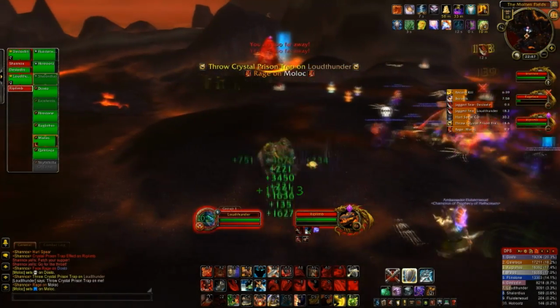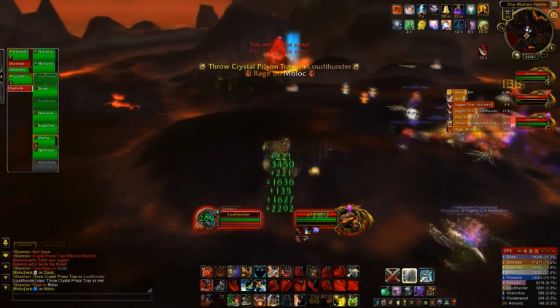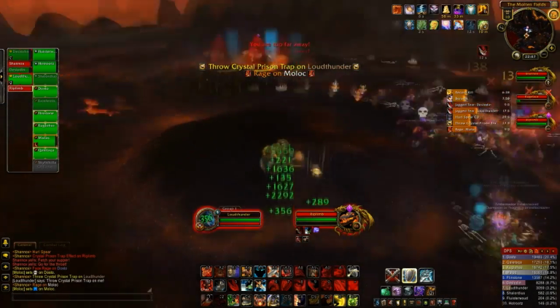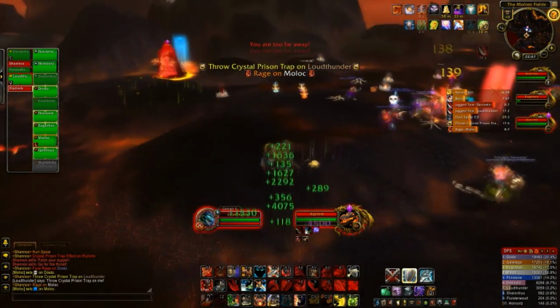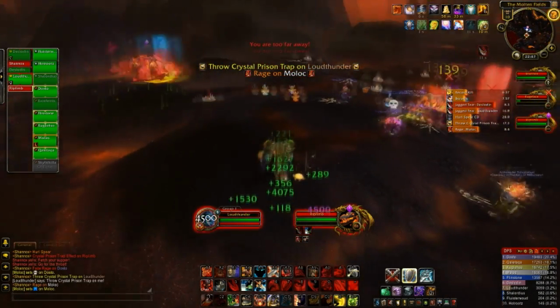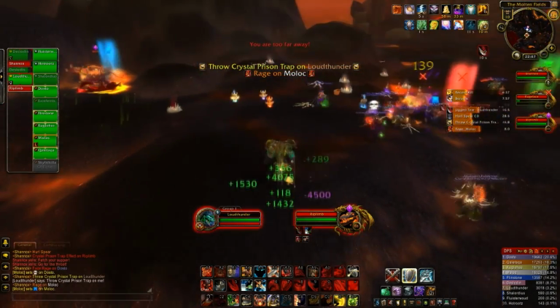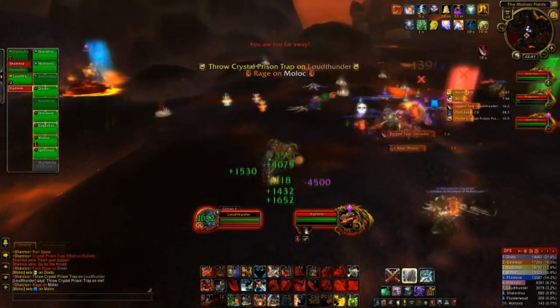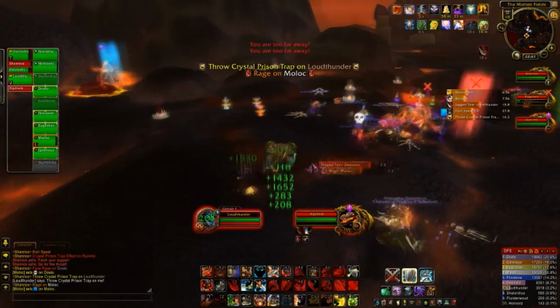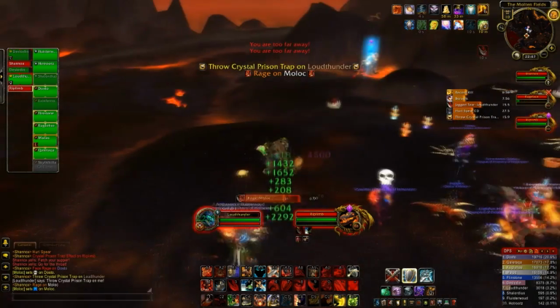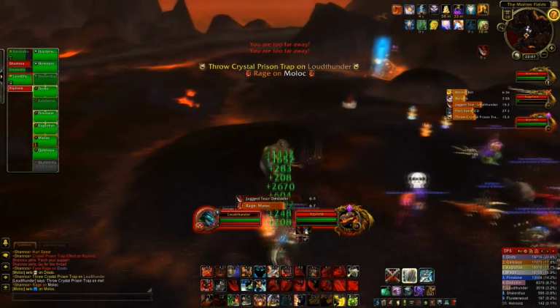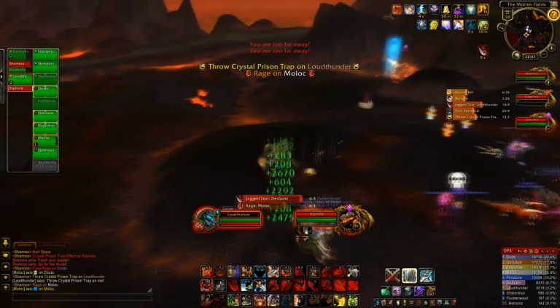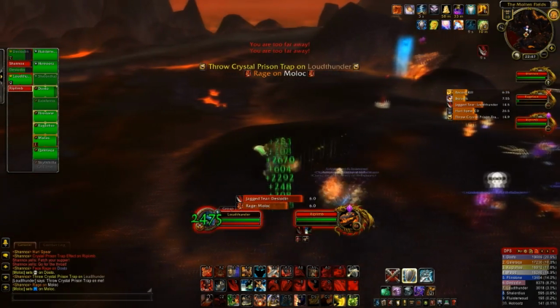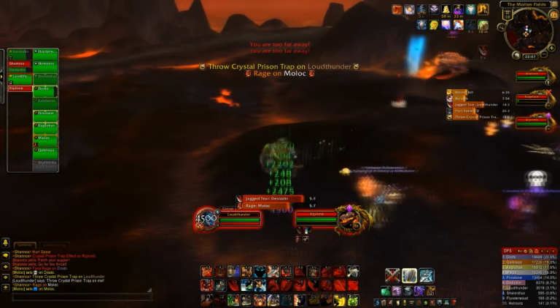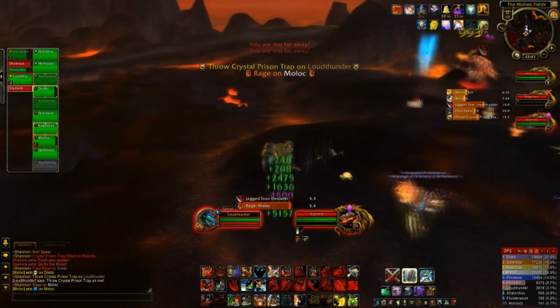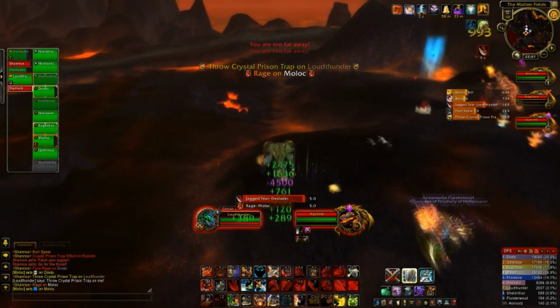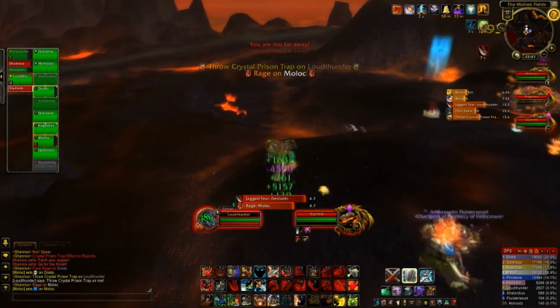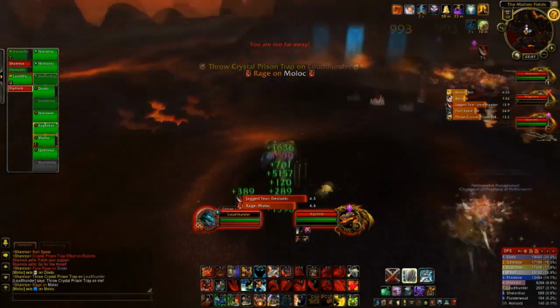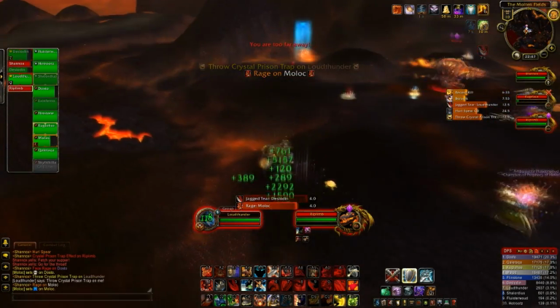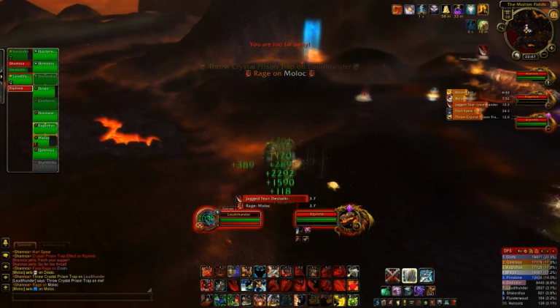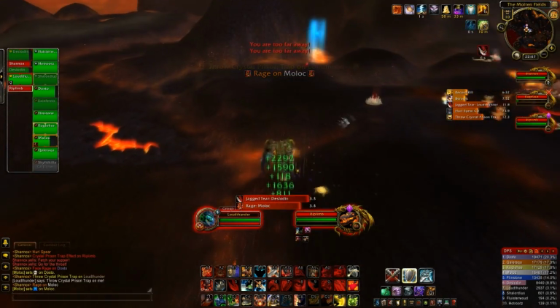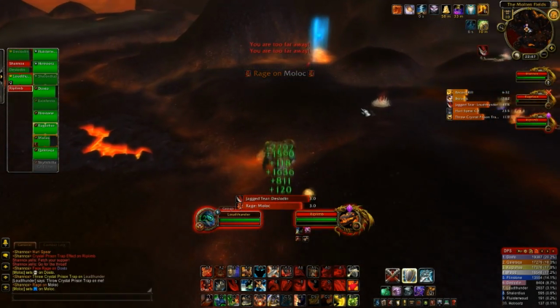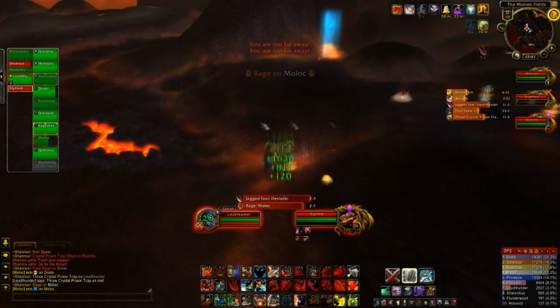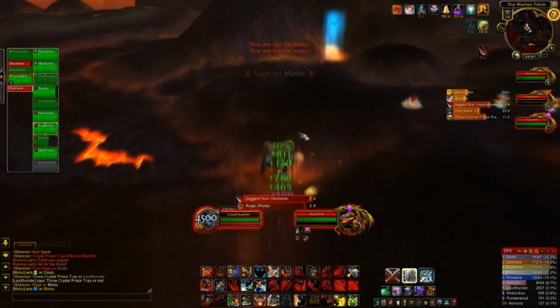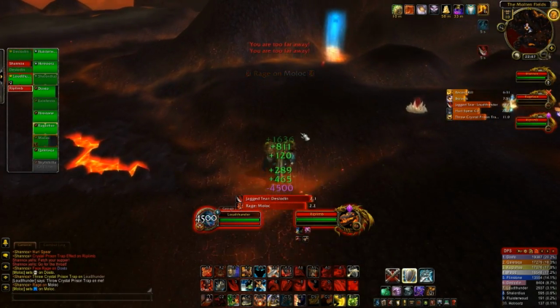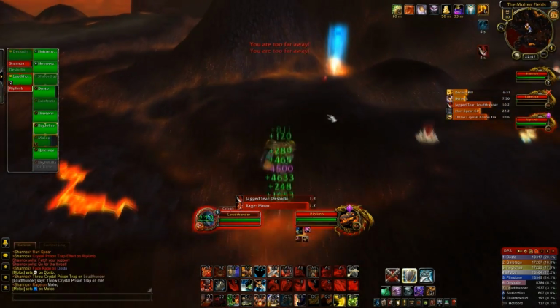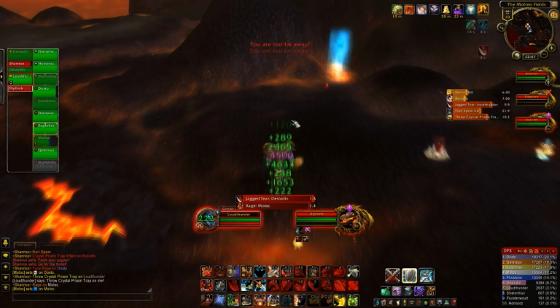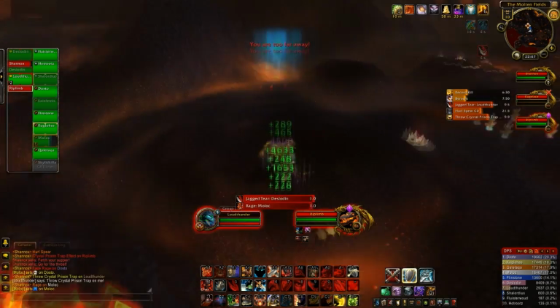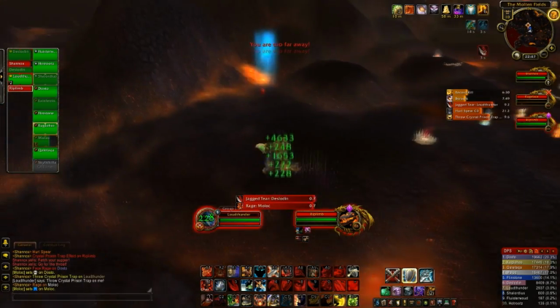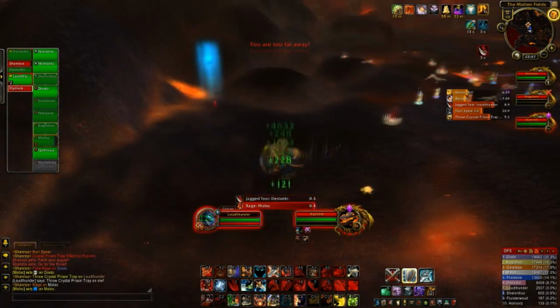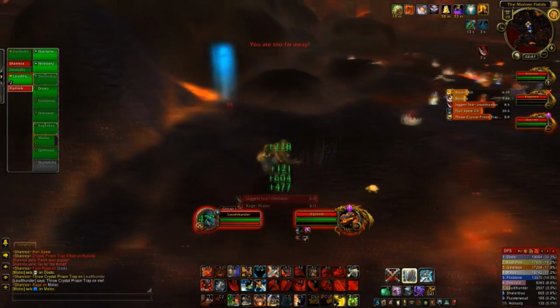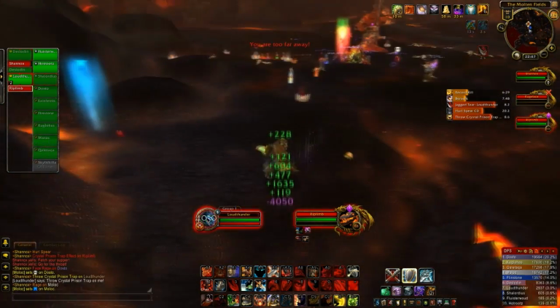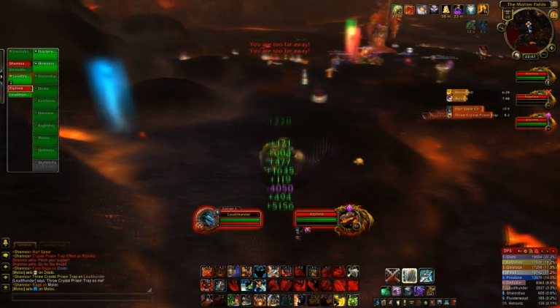Shannox will also fire out two traps onto the ground. One is a crystal prison trap and the other is an immolation trap. It's really important that you just avoid these traps.